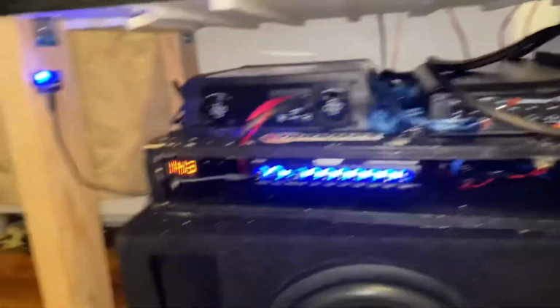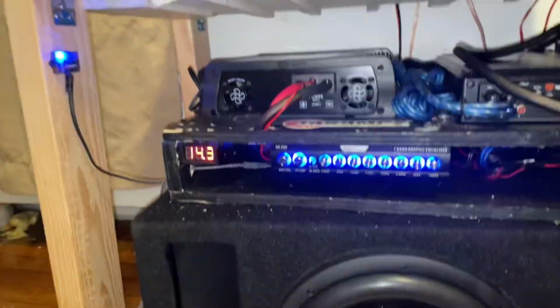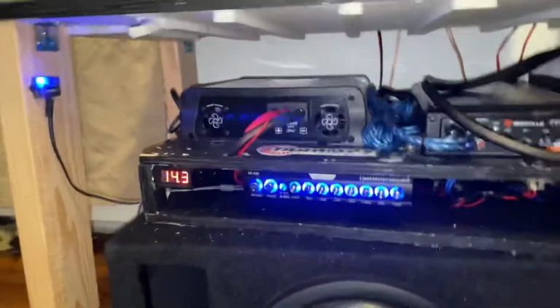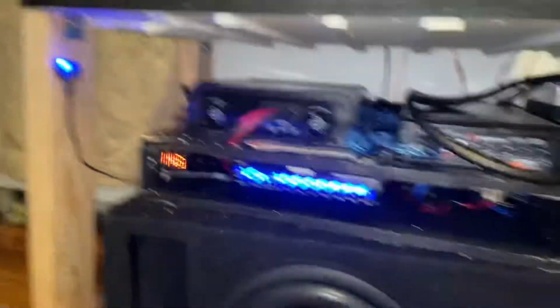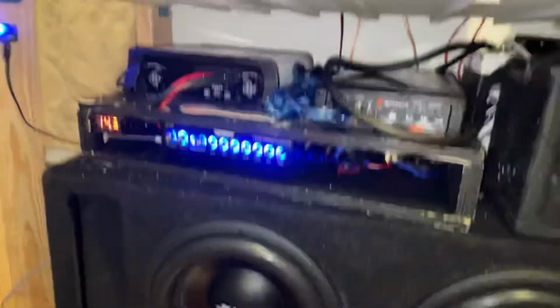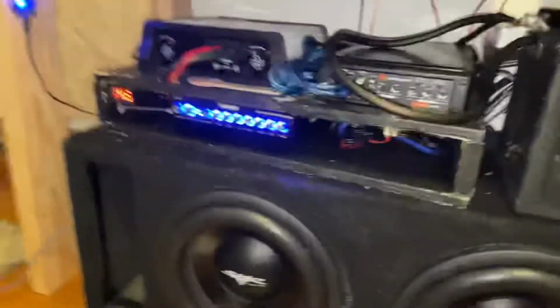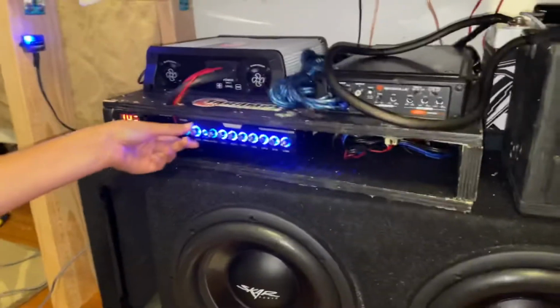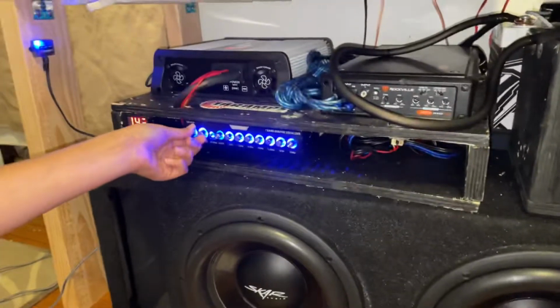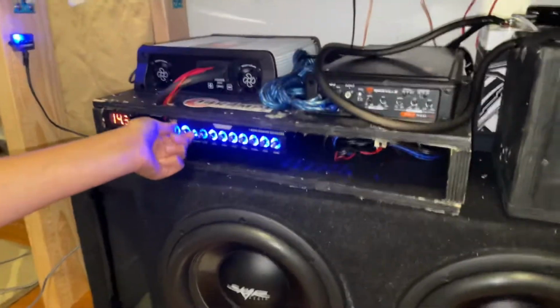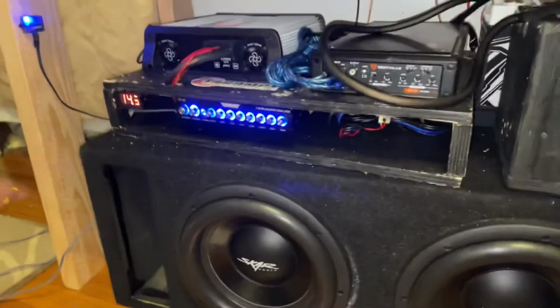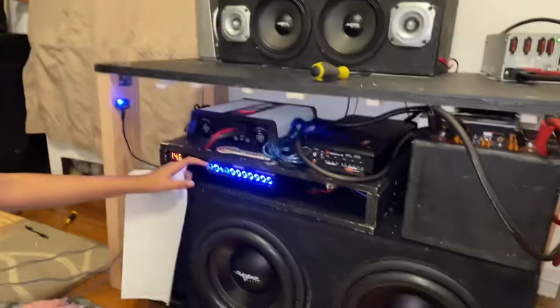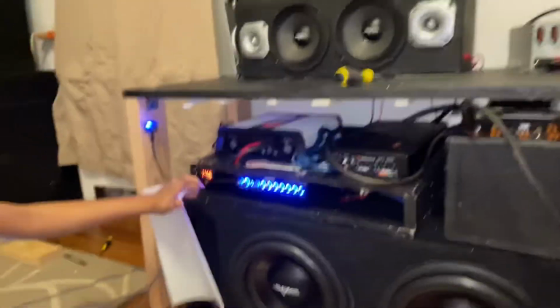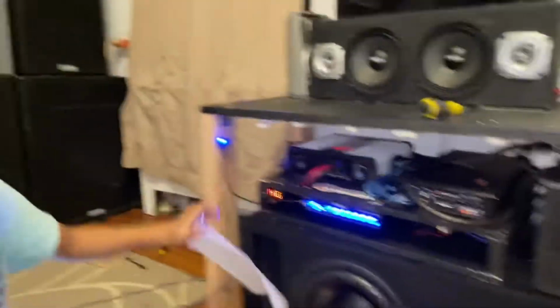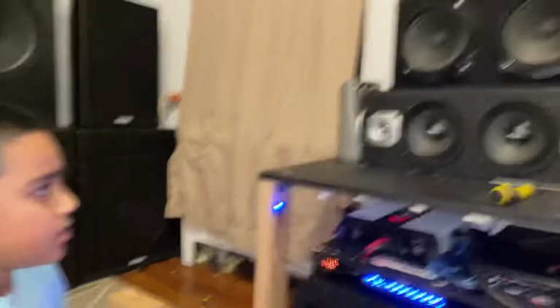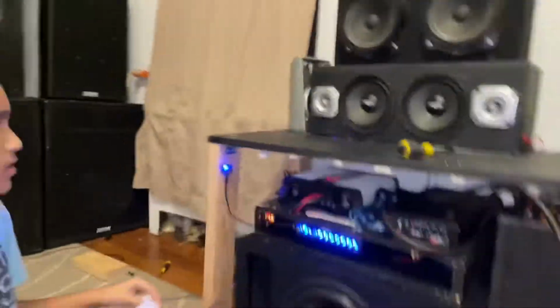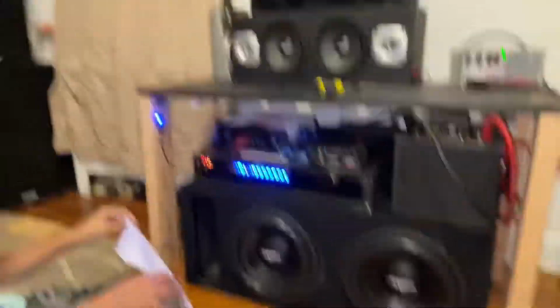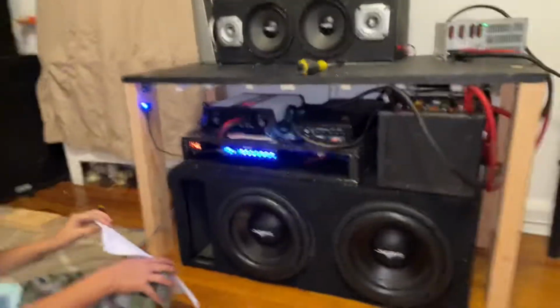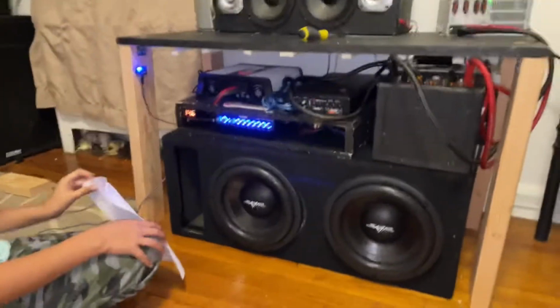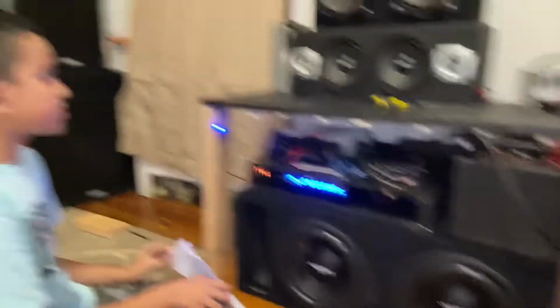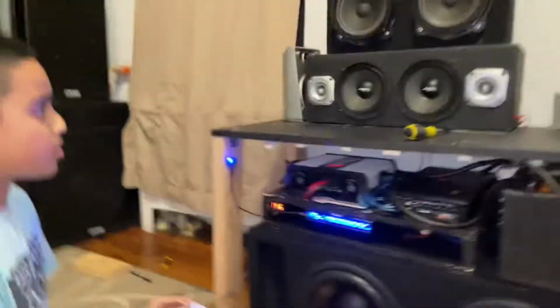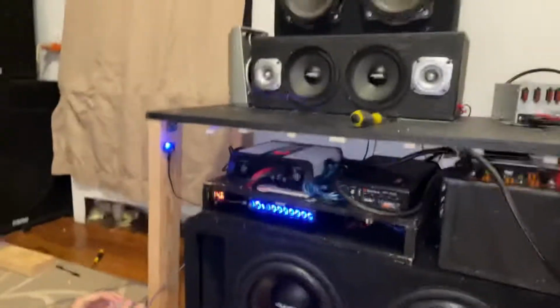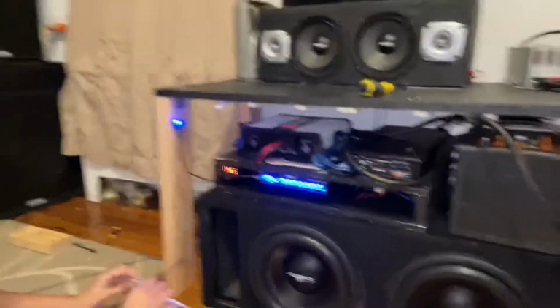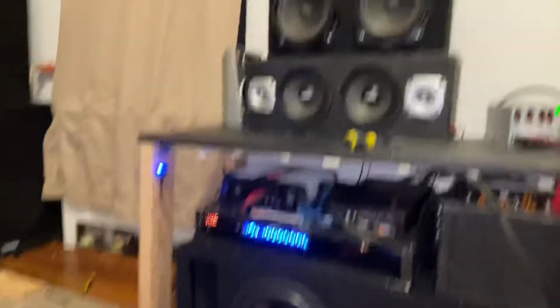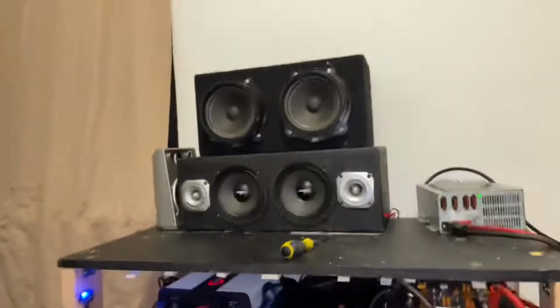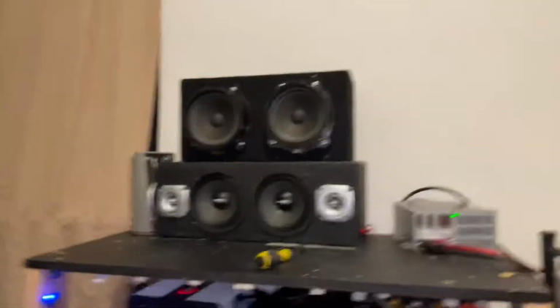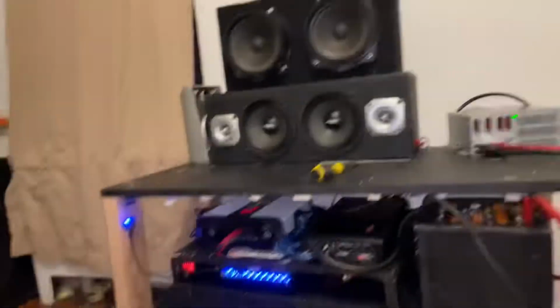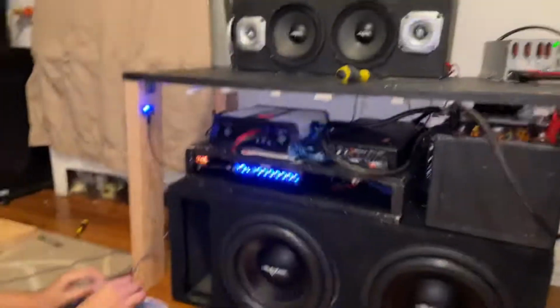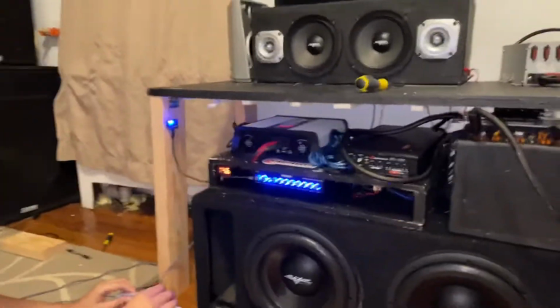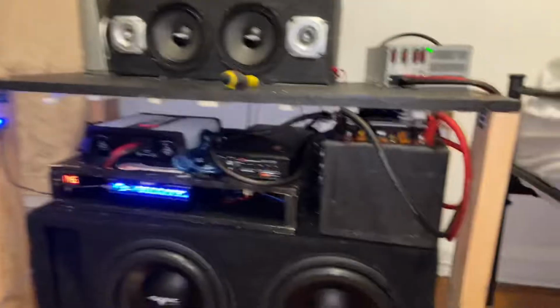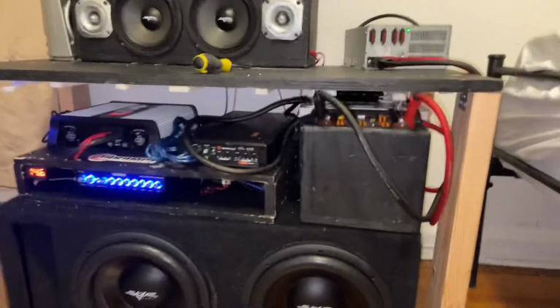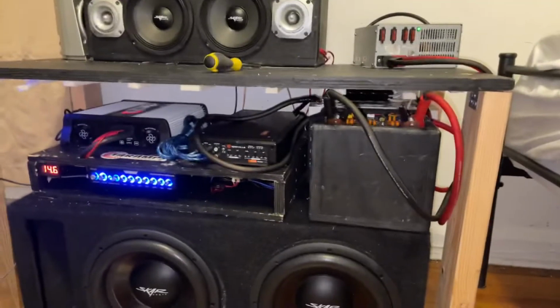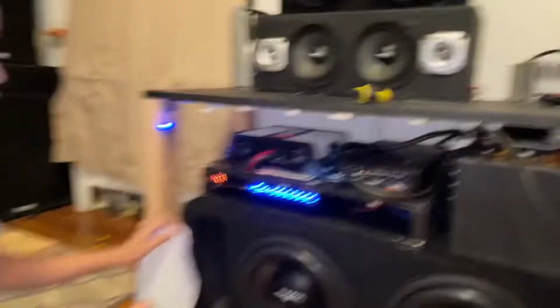Let's test the mids now. Throw on some mids and highs. We have Pyroacoustic tweeters and some car speakers for mid-bass on a rock-built Proton RXDF 30.